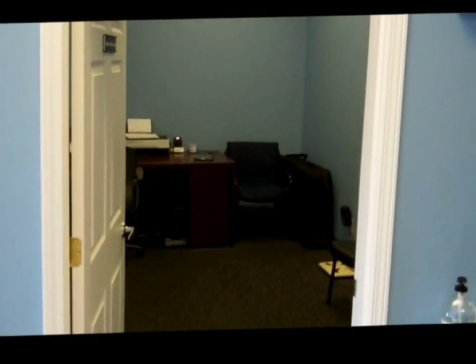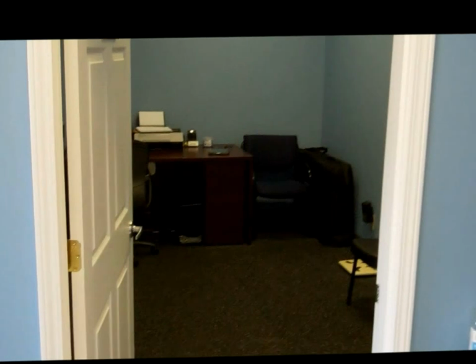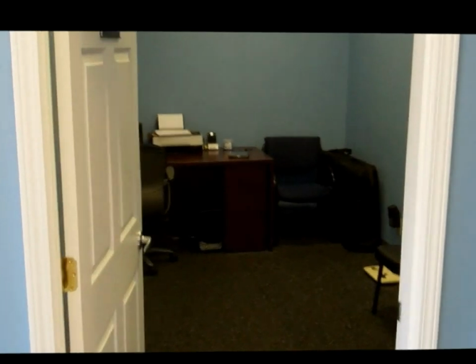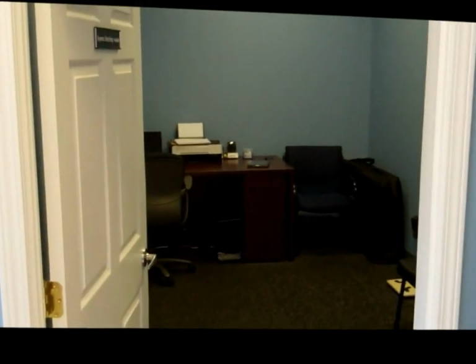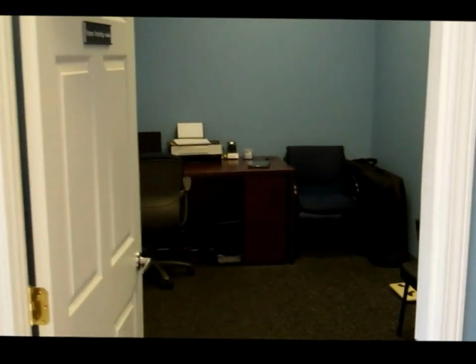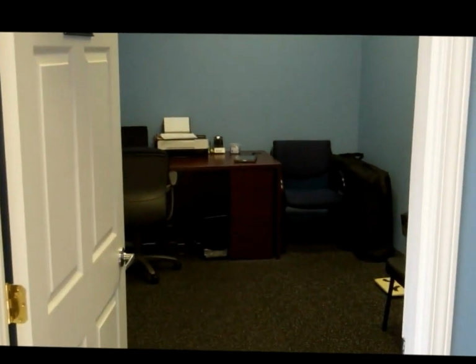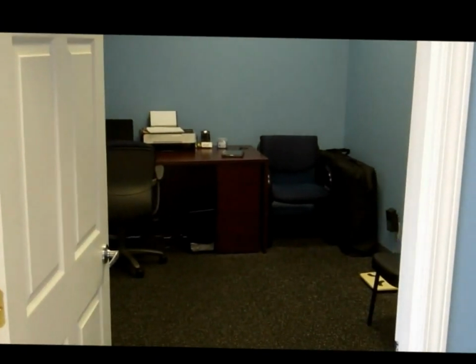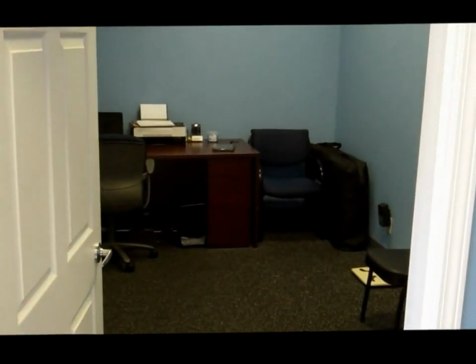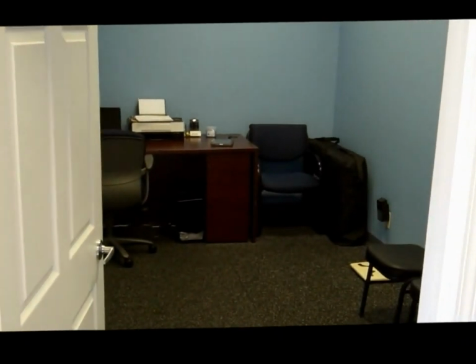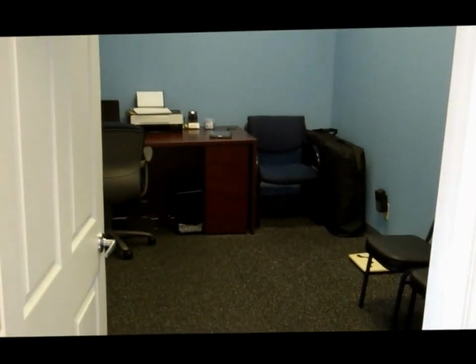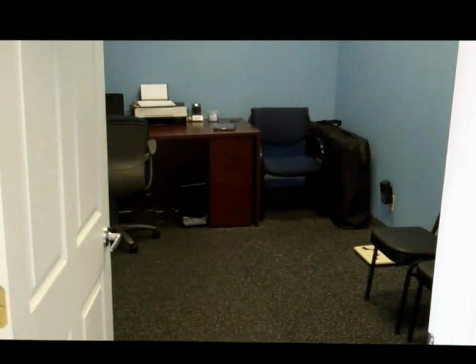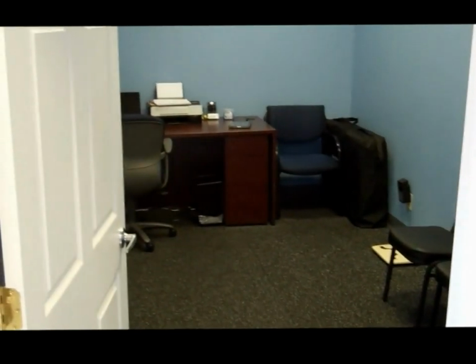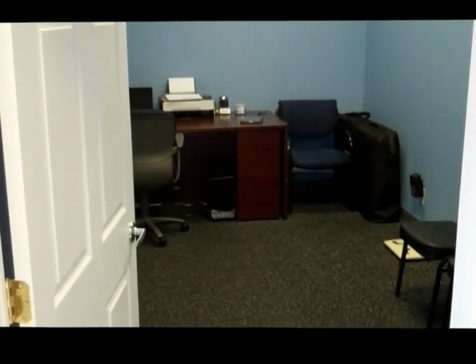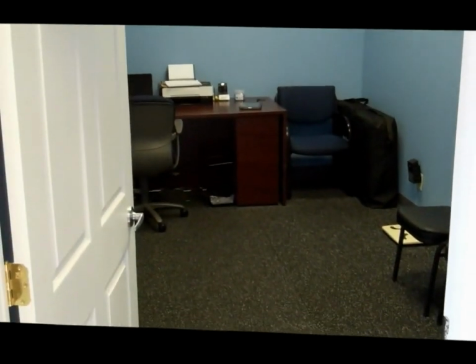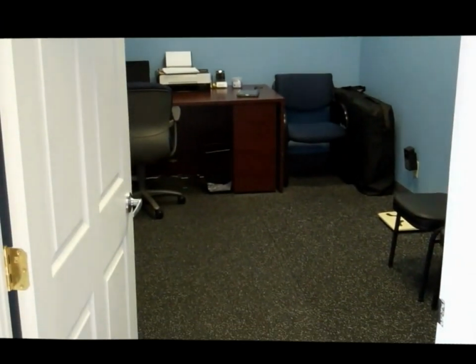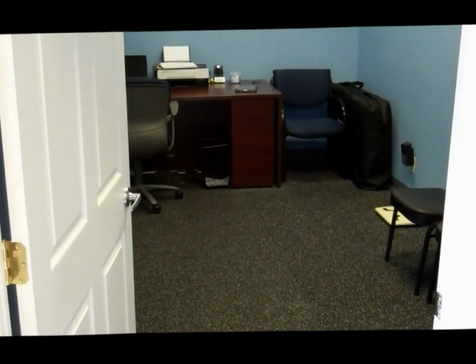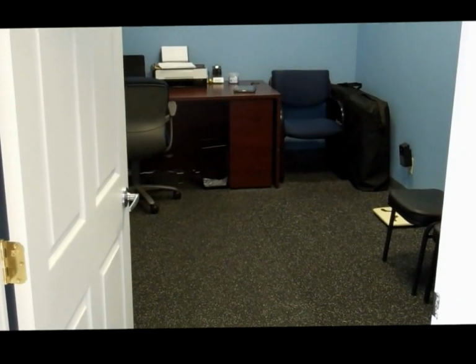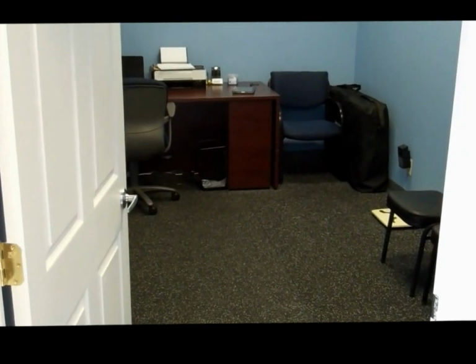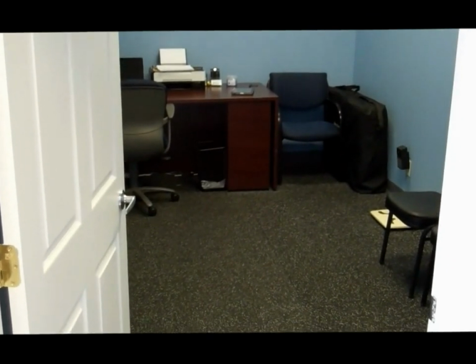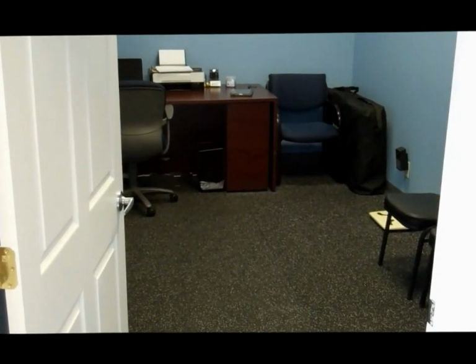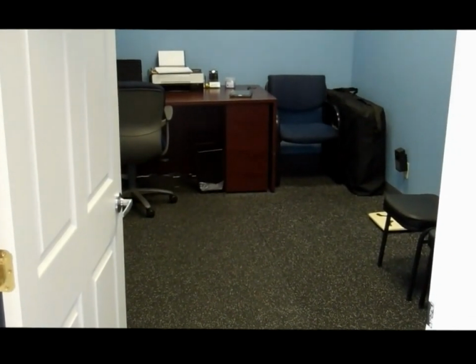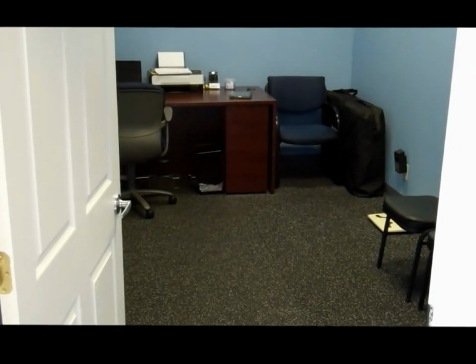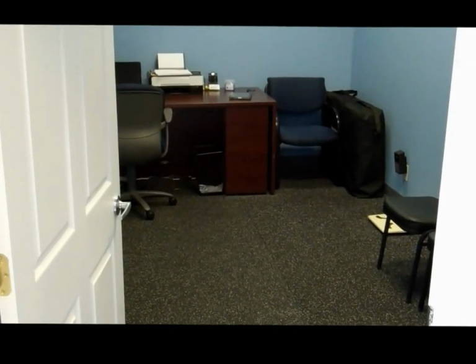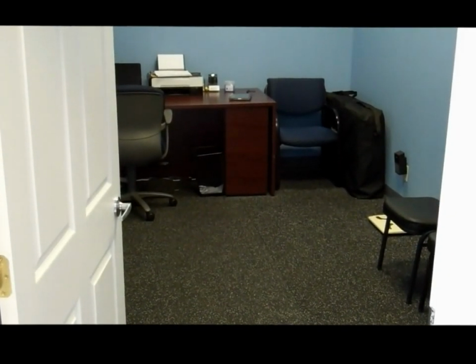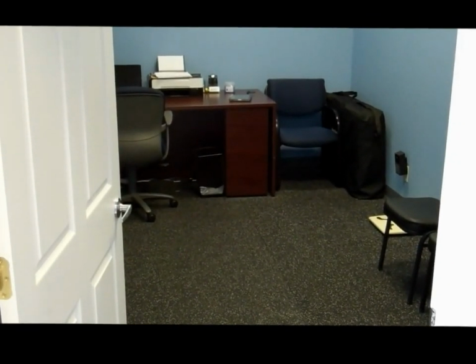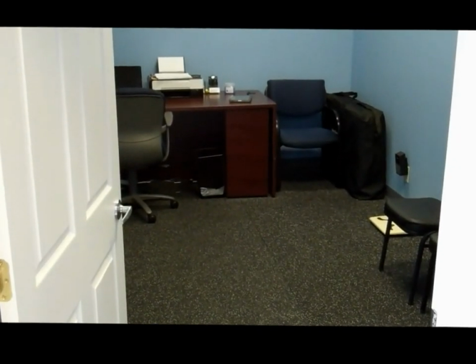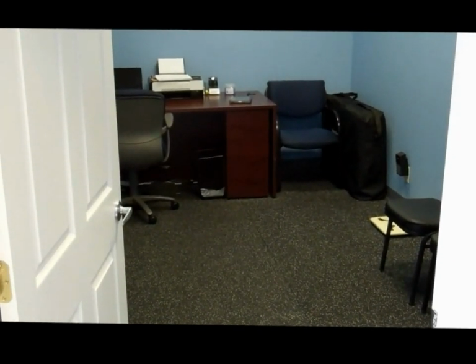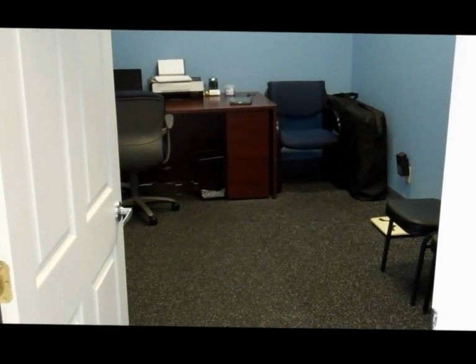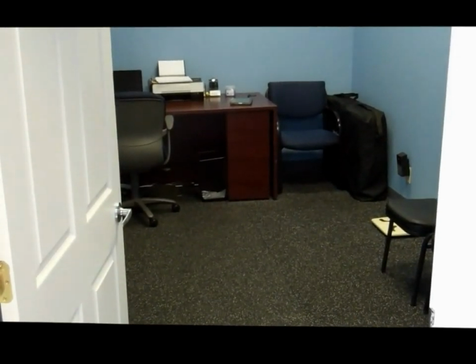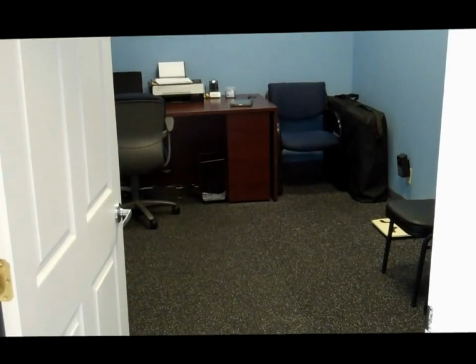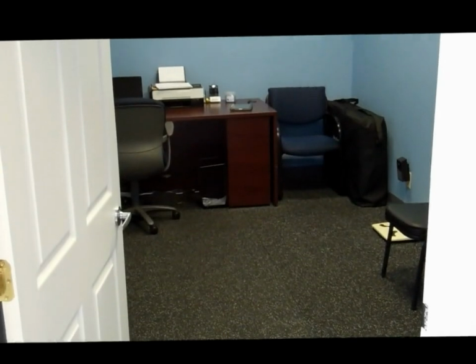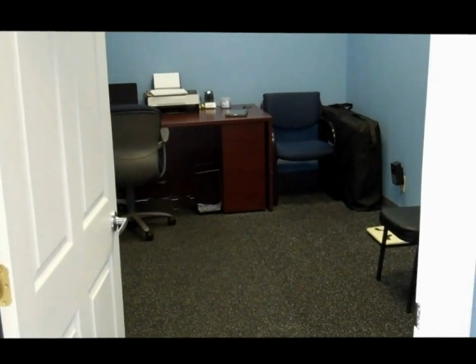This is where we do our fitness assessments in private — measurements and everything done privately here. We also do our express stretch service right here, as well as our nutrition coaching. All of that happens right there in that office.